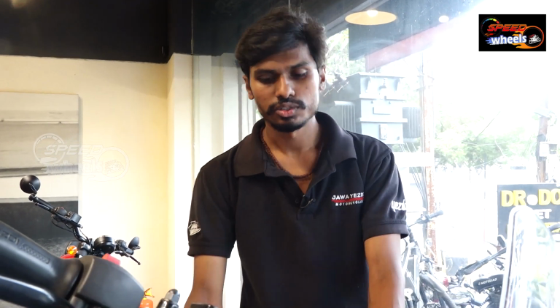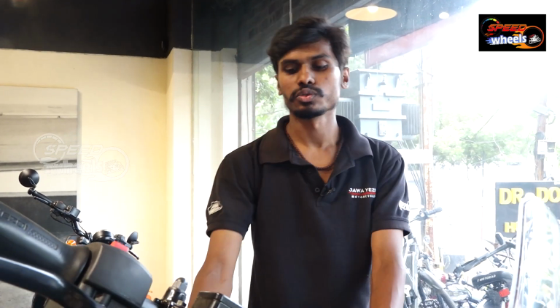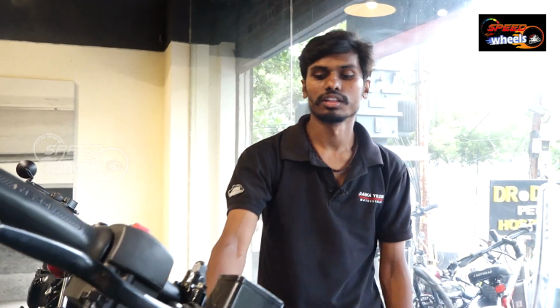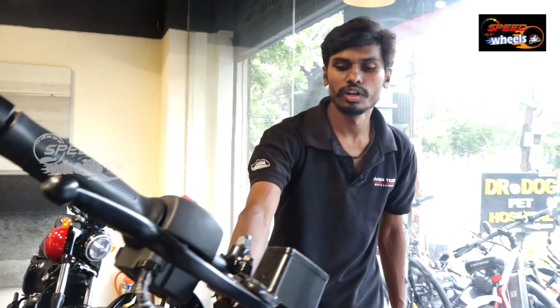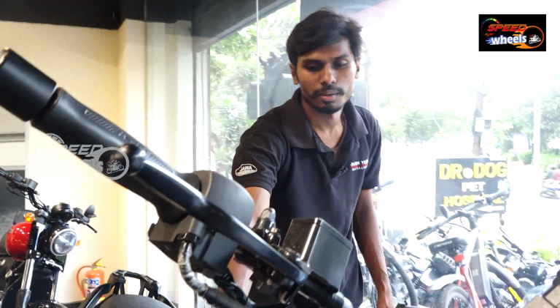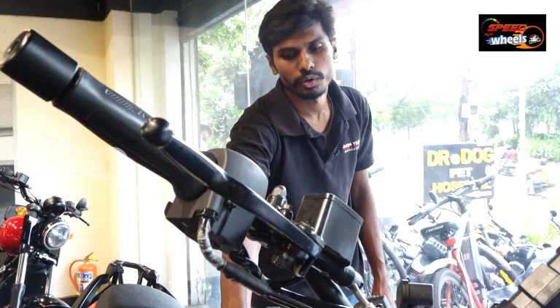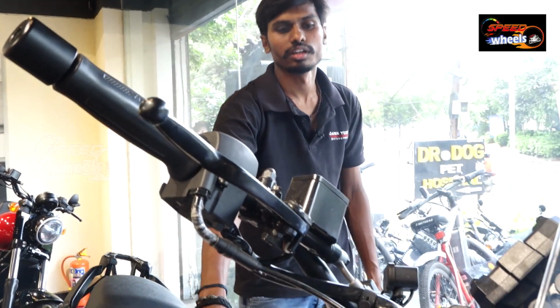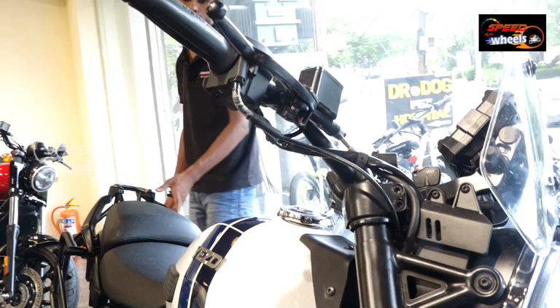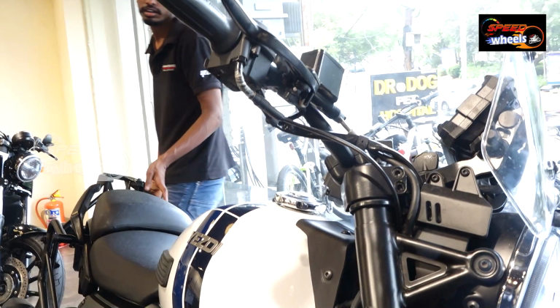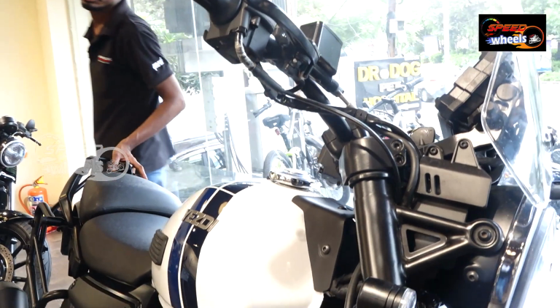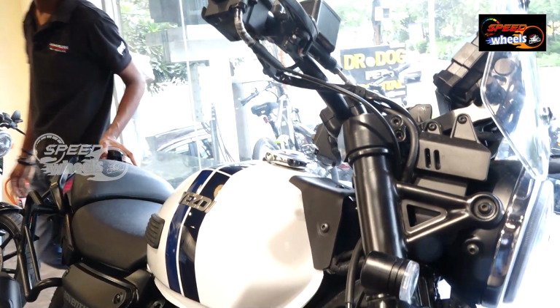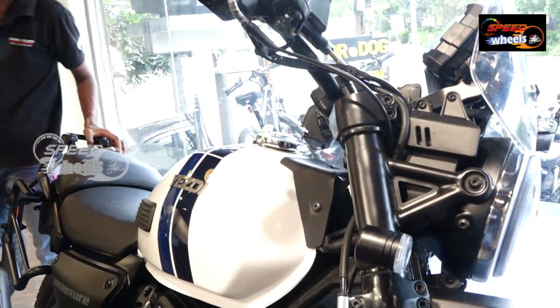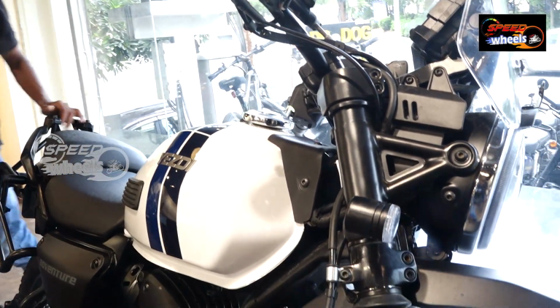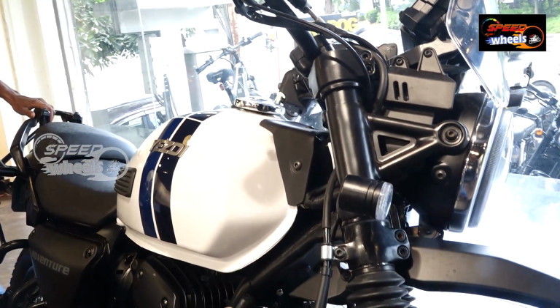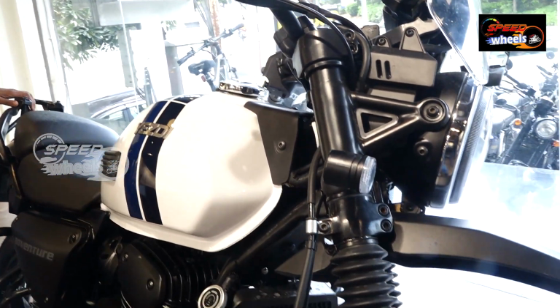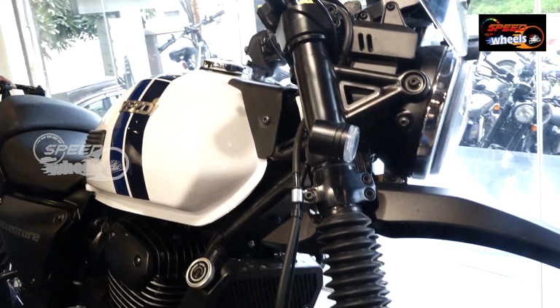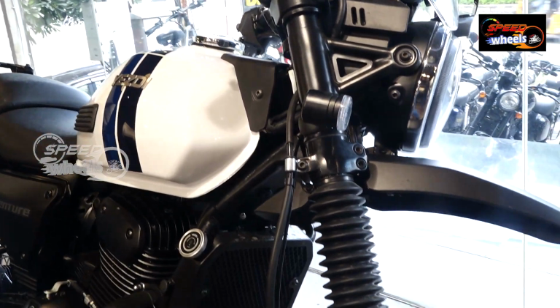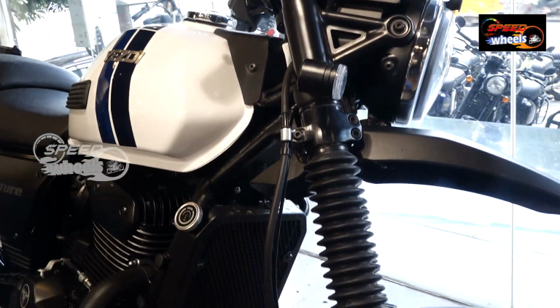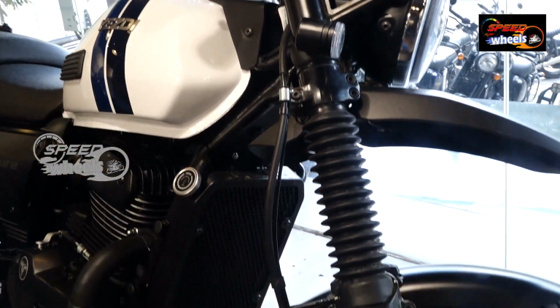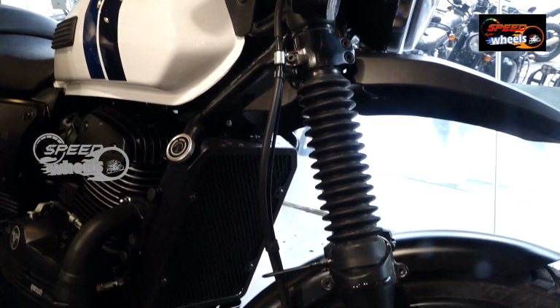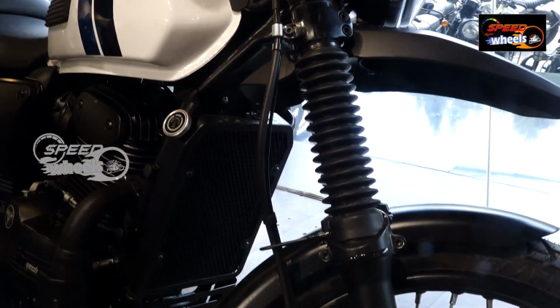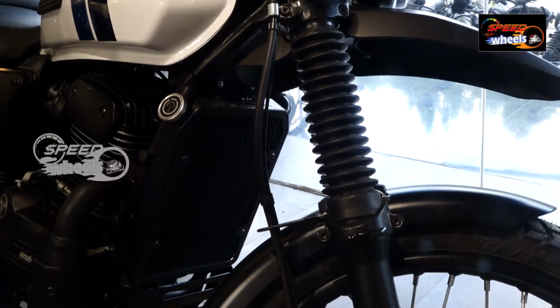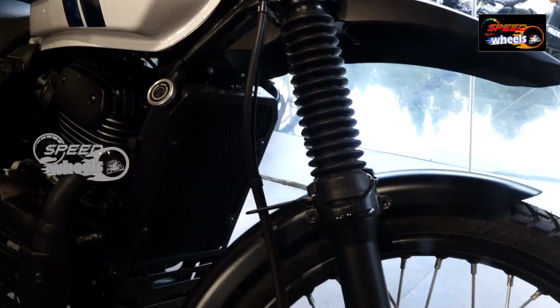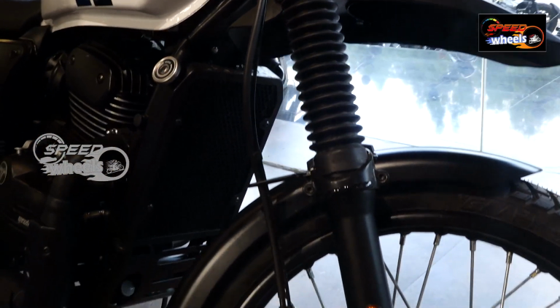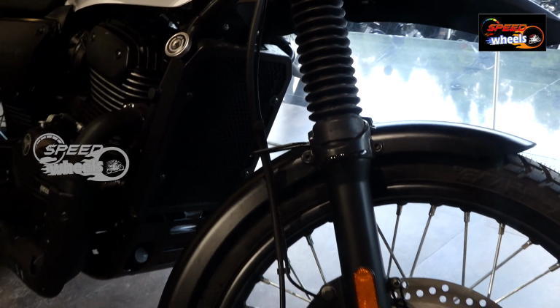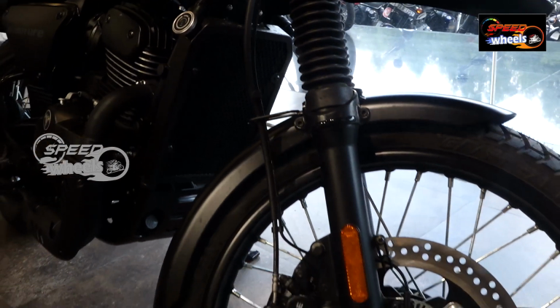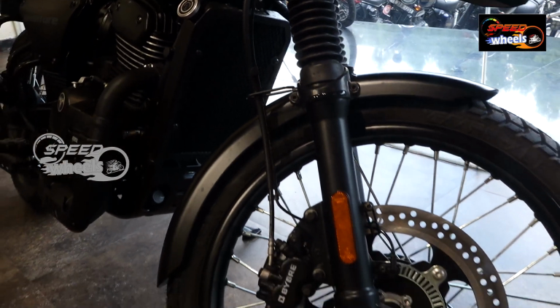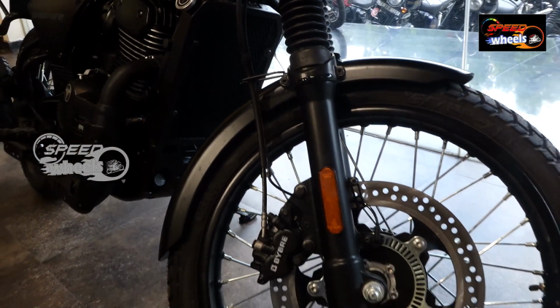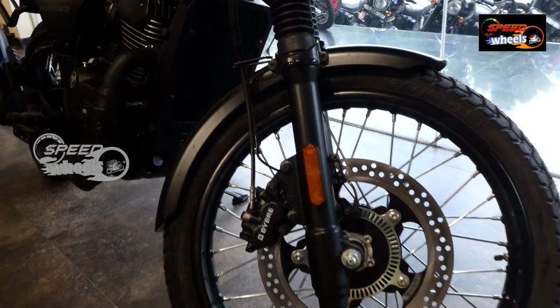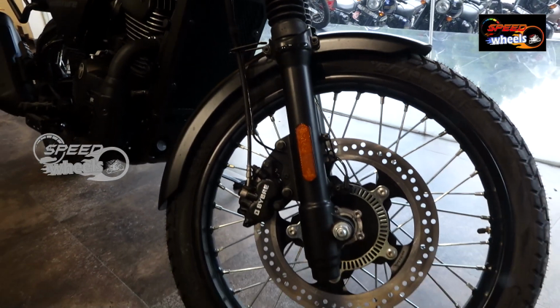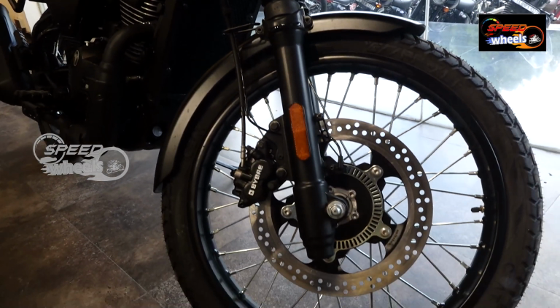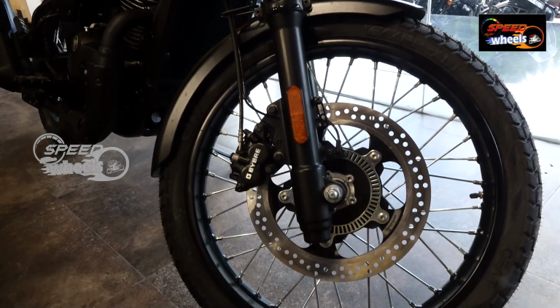So let's look at the color options. This is the black color and silver color, and here is the white color. The cost is very high.